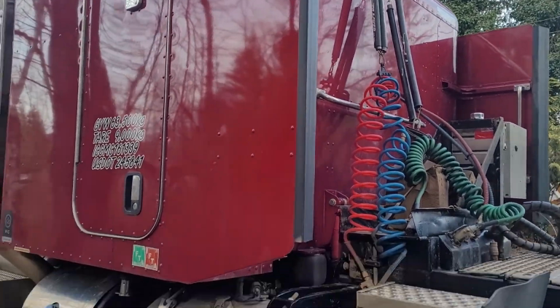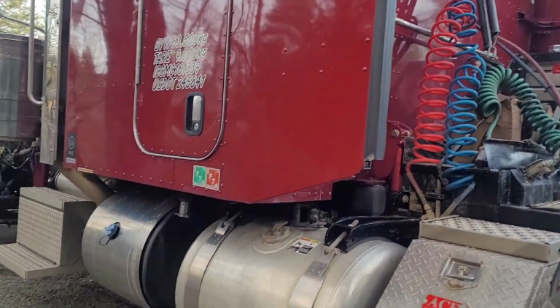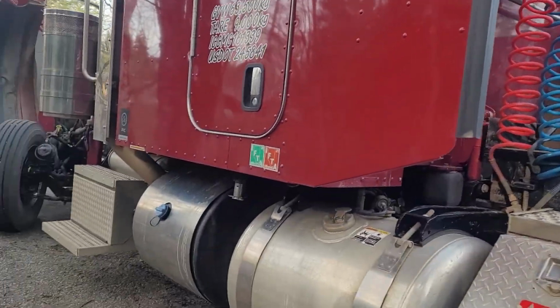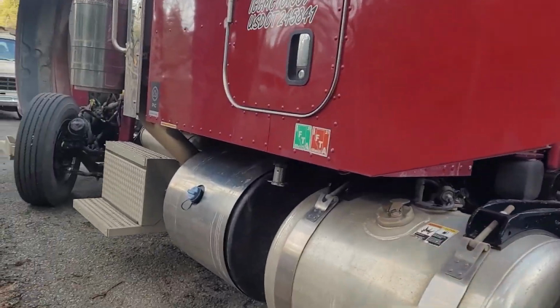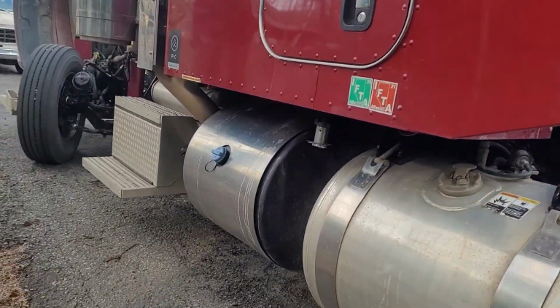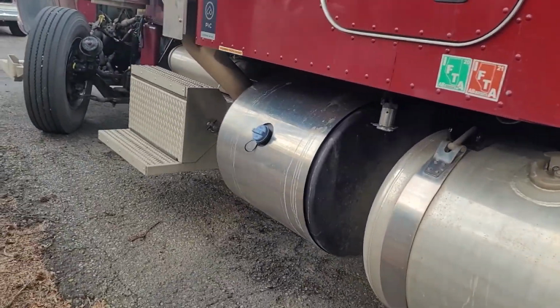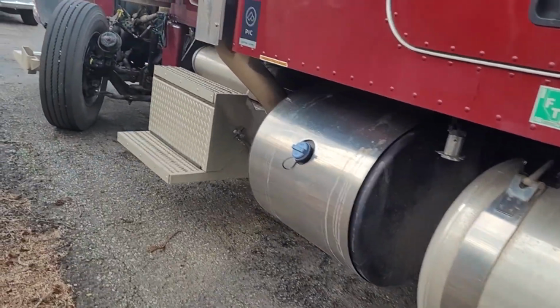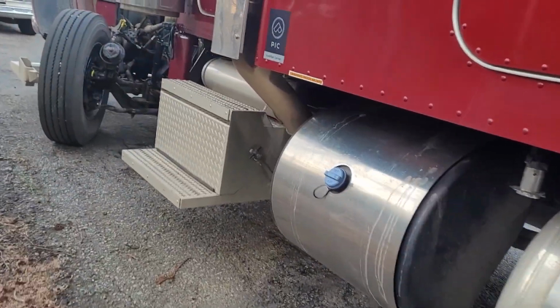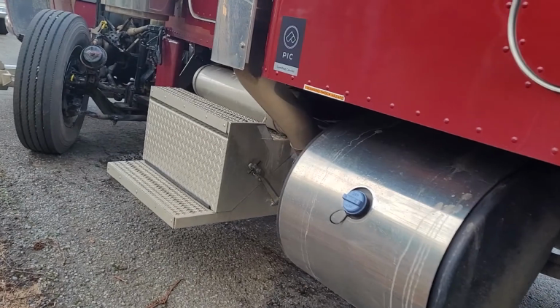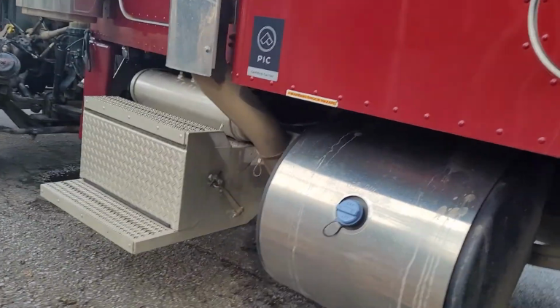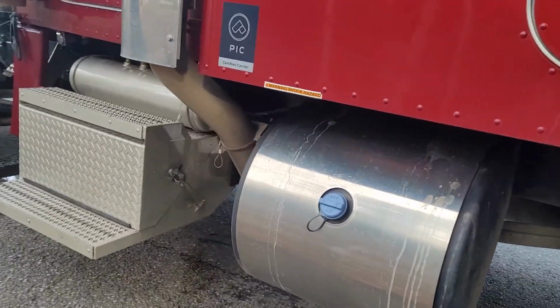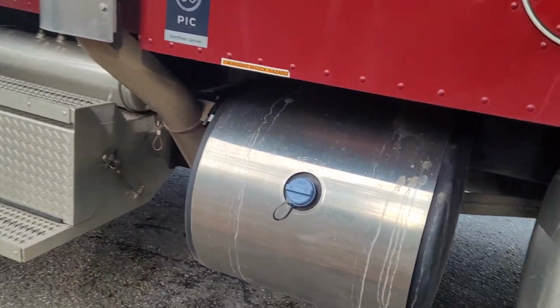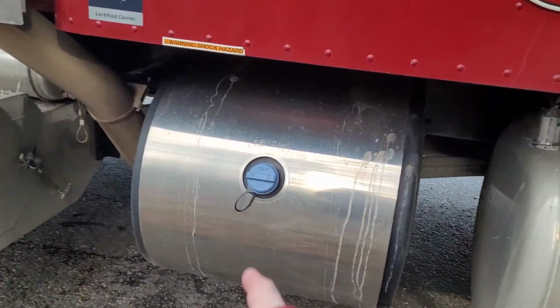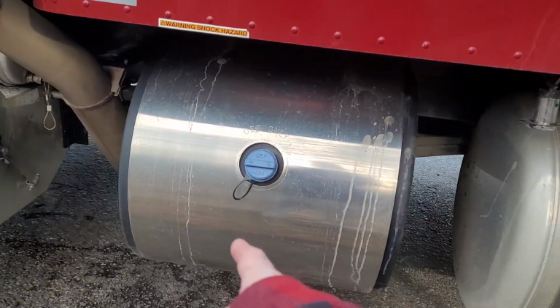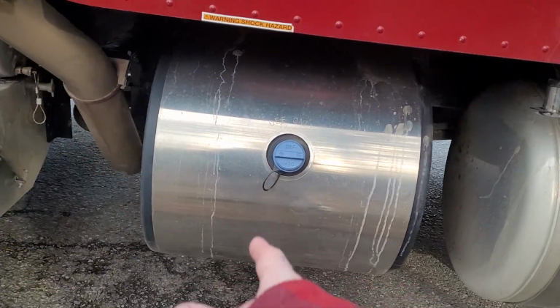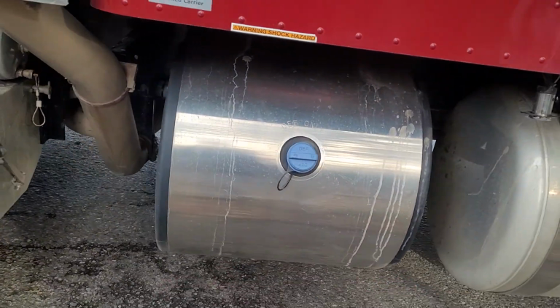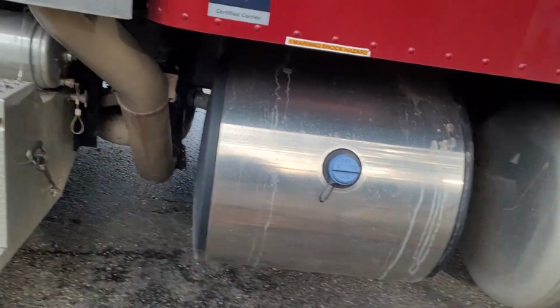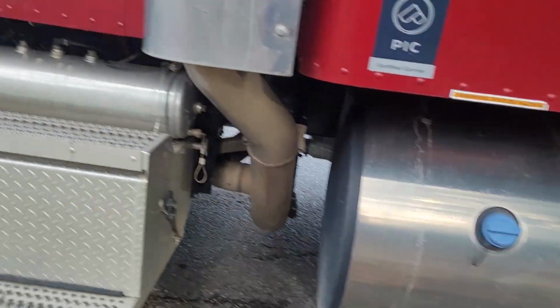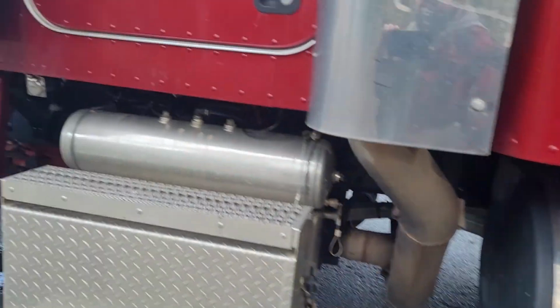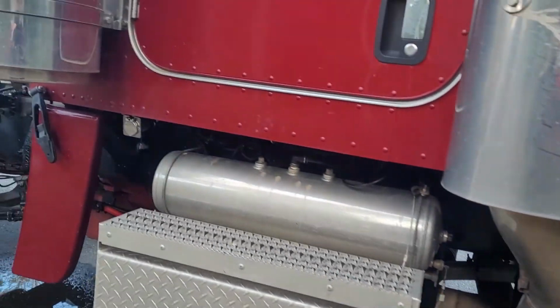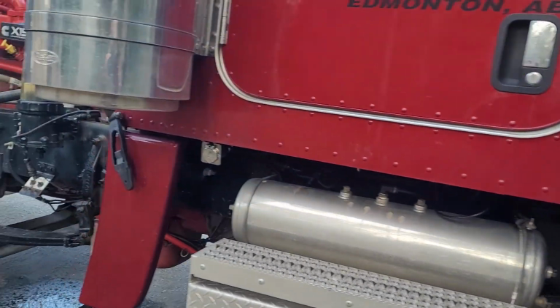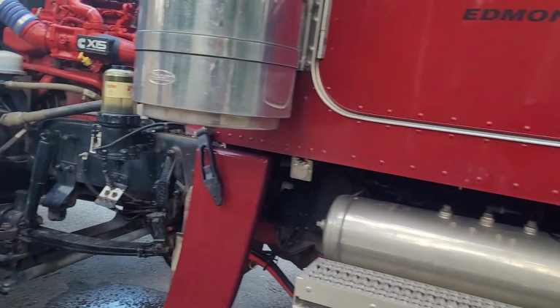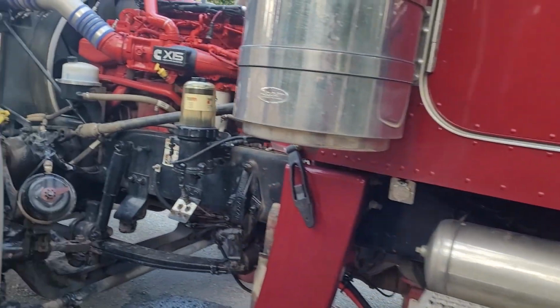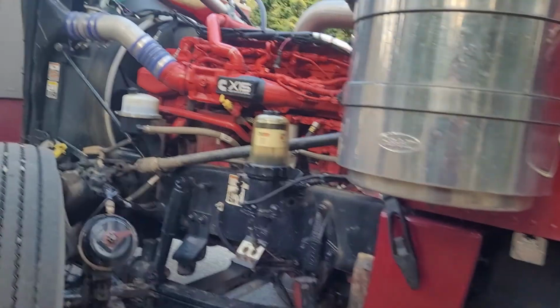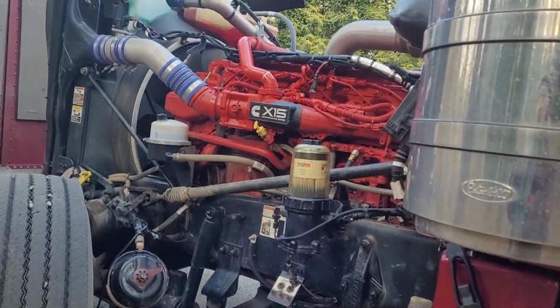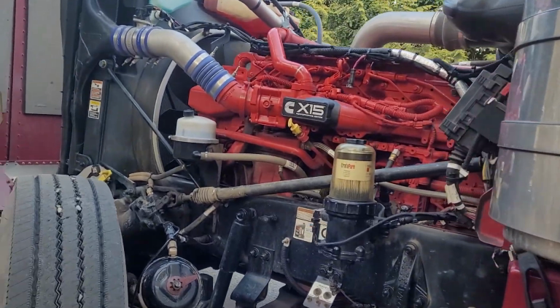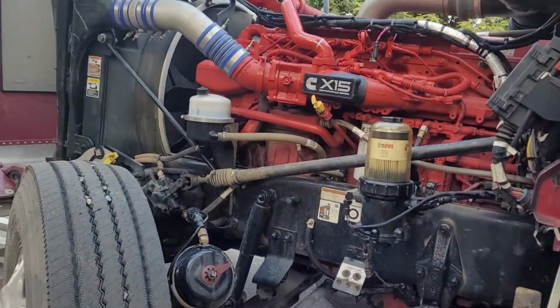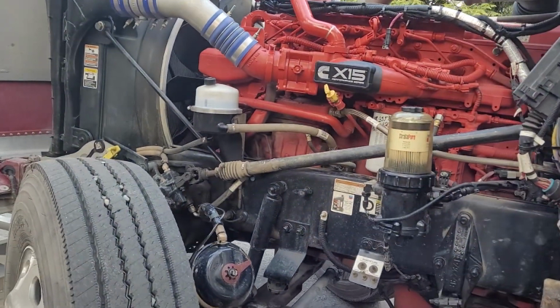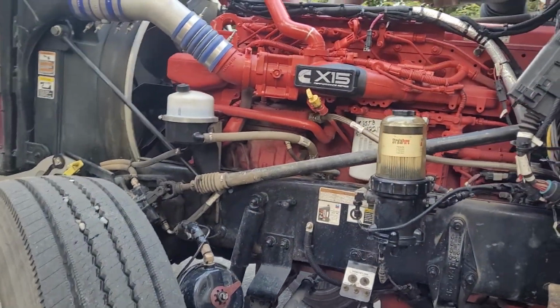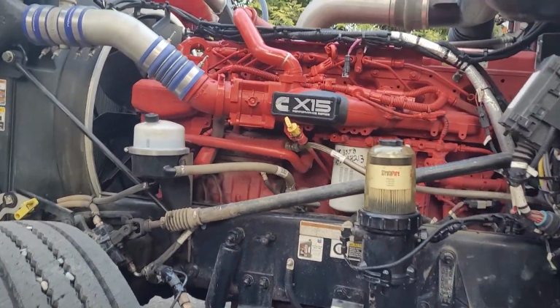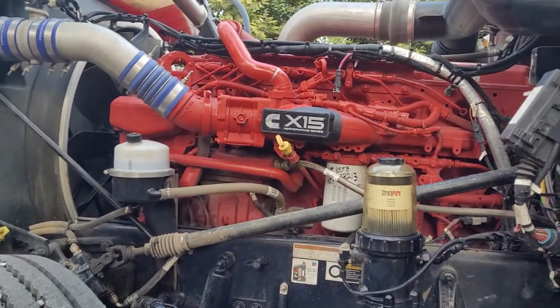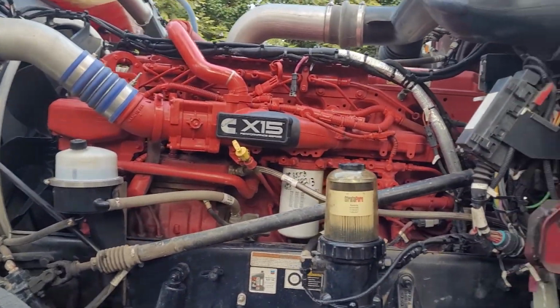Pretty darn nice looking unit. Must be the pig piss right there — well, there's all the money right there.